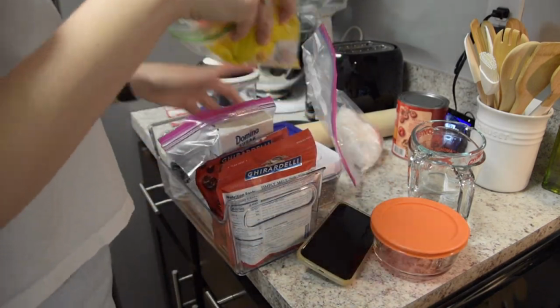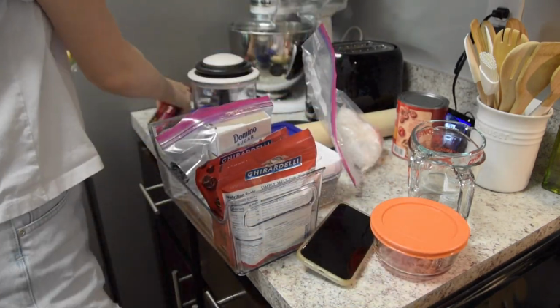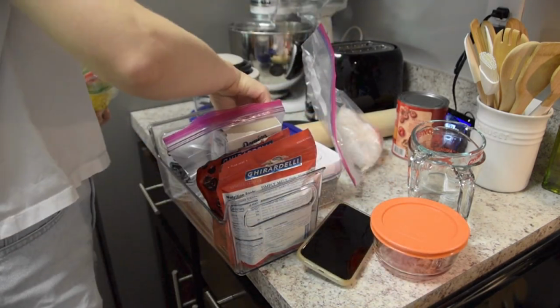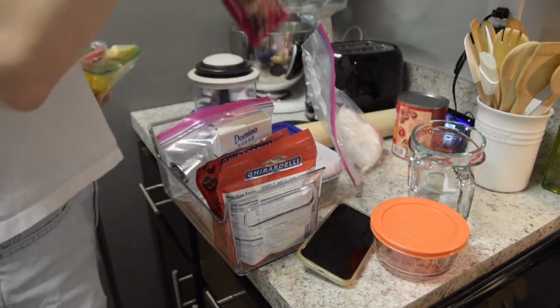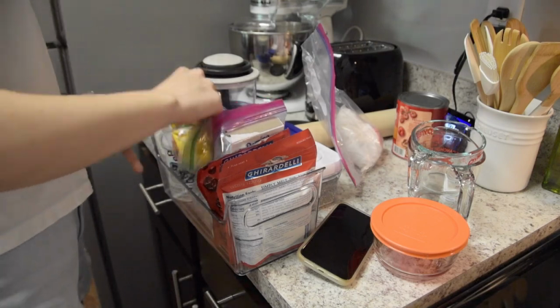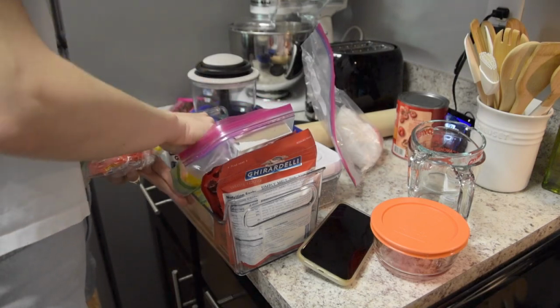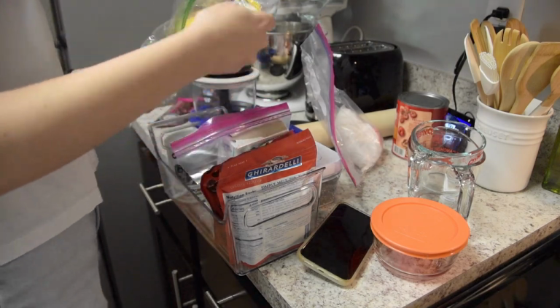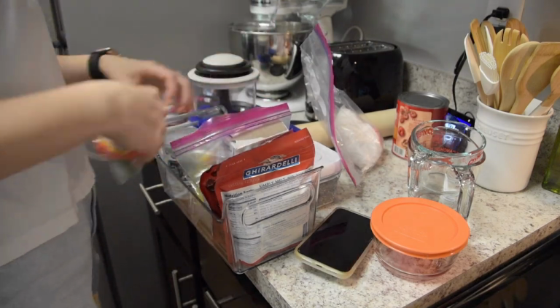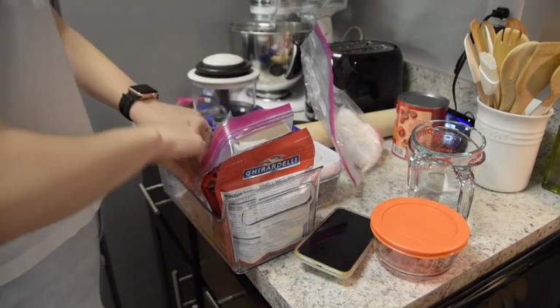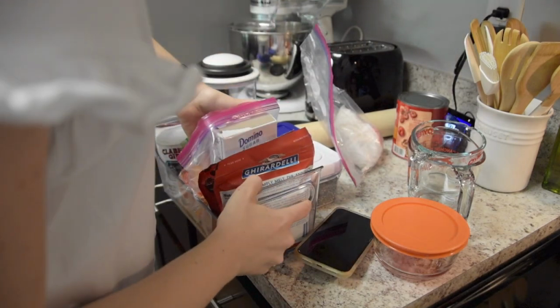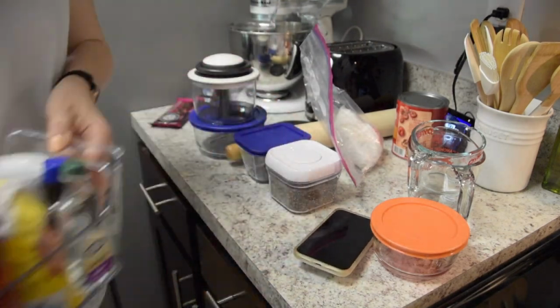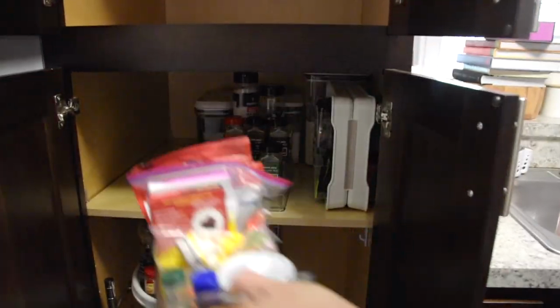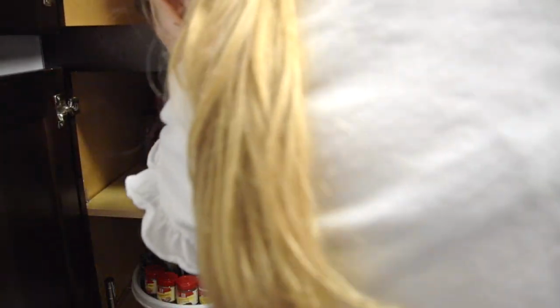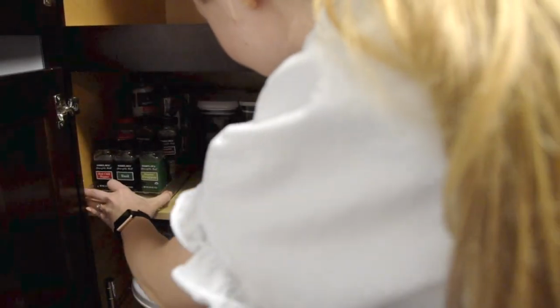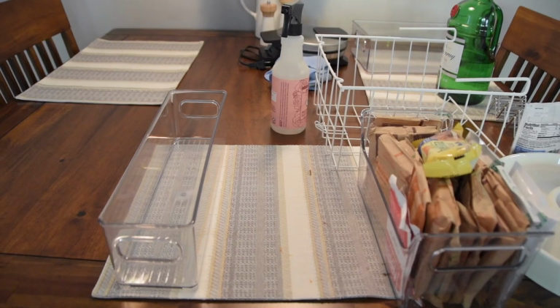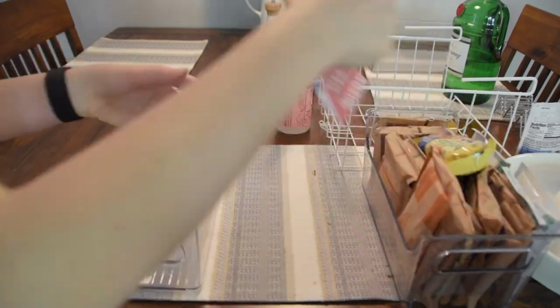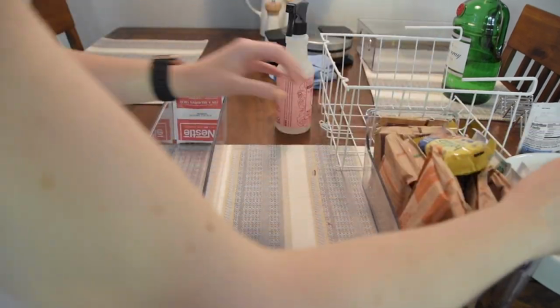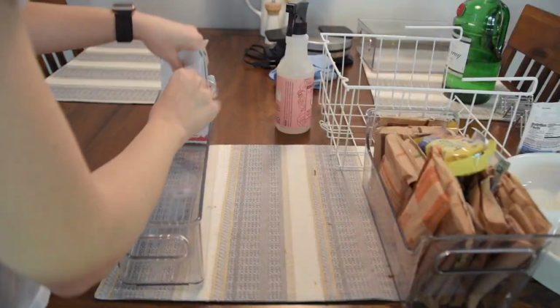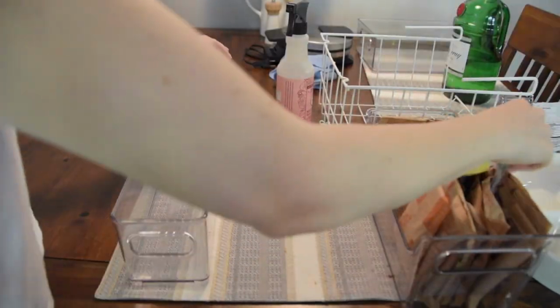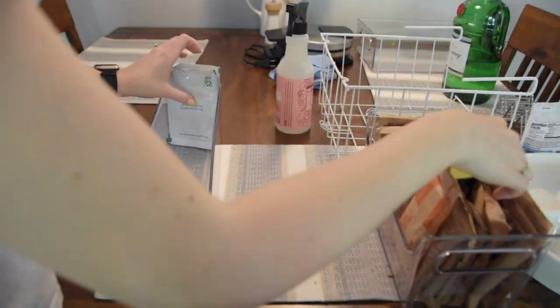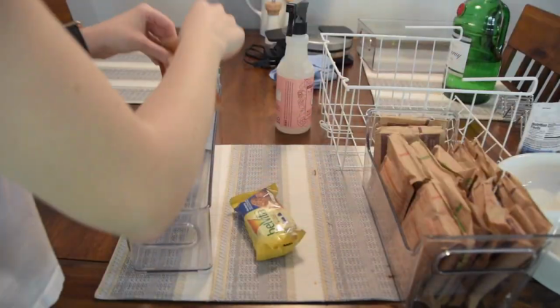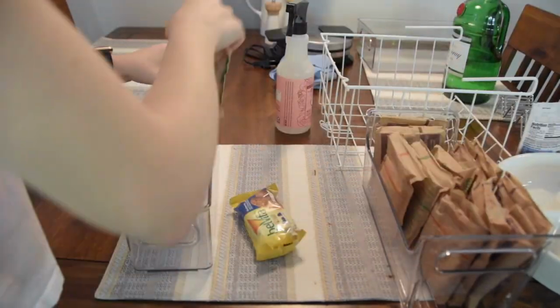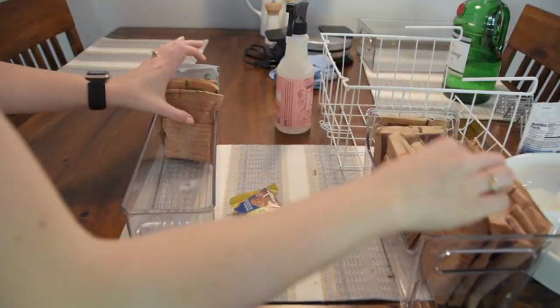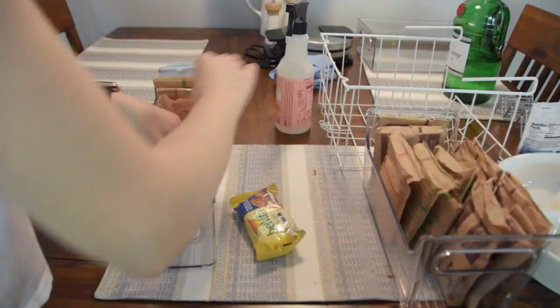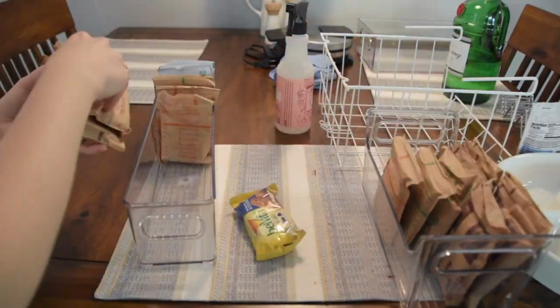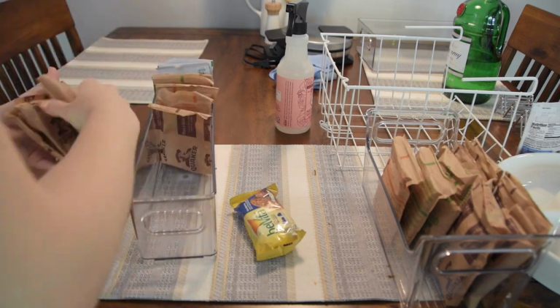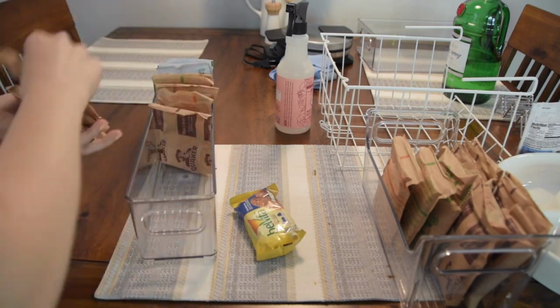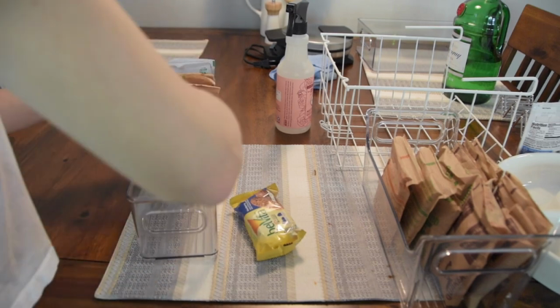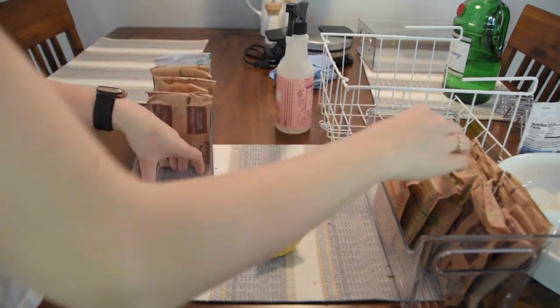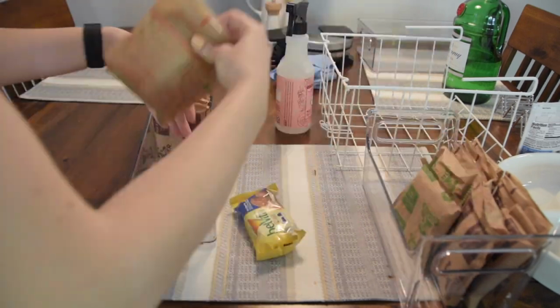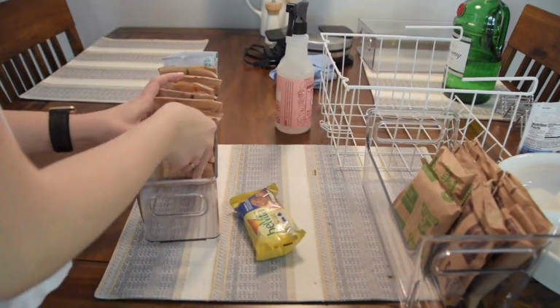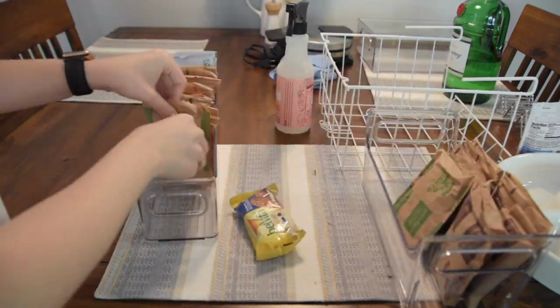I had forgotten that I had my vanilla and almond extracts and my baking powder on the Lazy Susan, so I reorganized the baking bin really quickly. Then I moved all of my oatmeal packets from the container they used to be in to this new one that they fit nice and snugly in. It's actually really satisfying how perfectly they fit in the new bin.